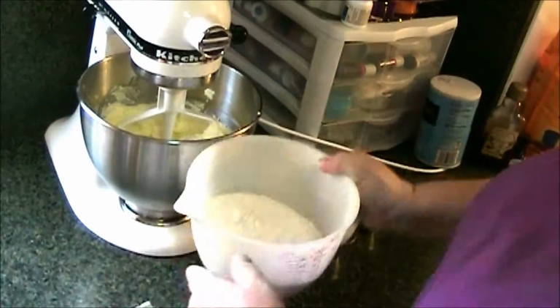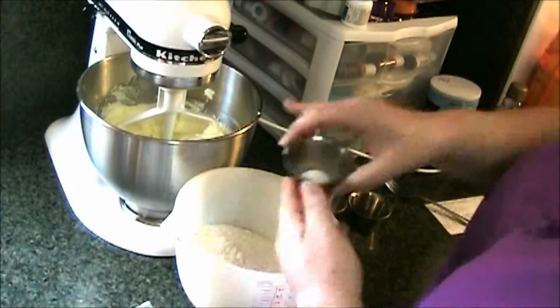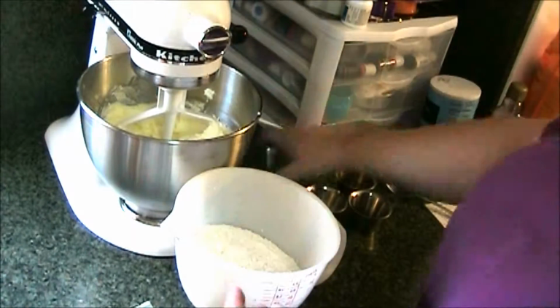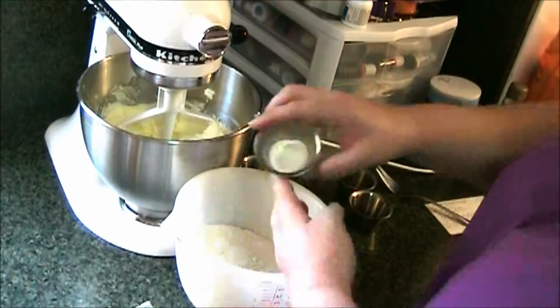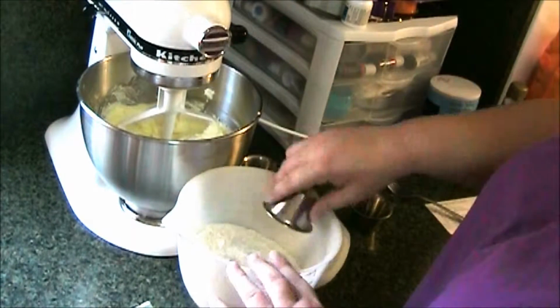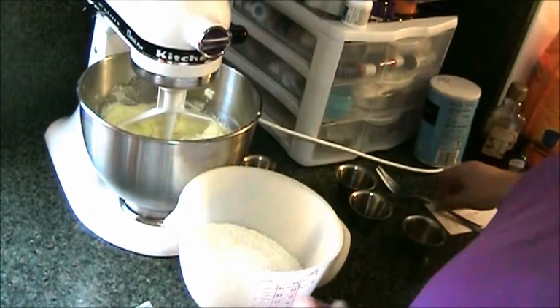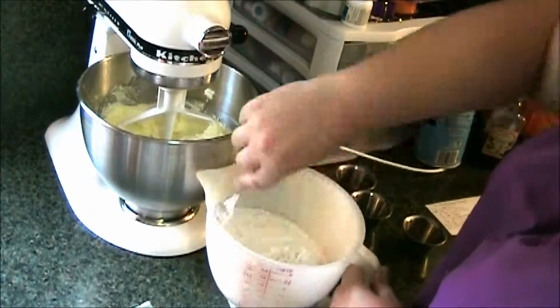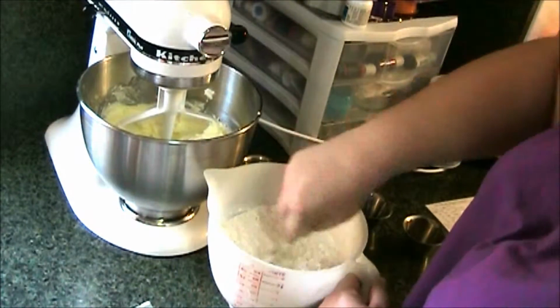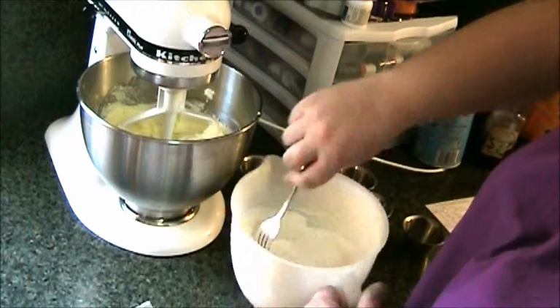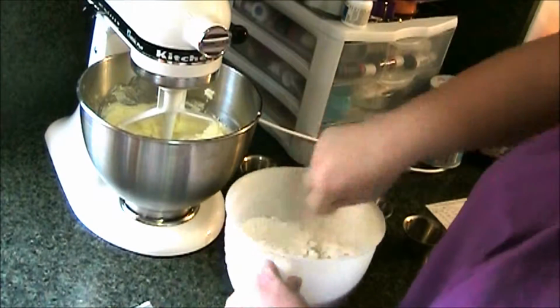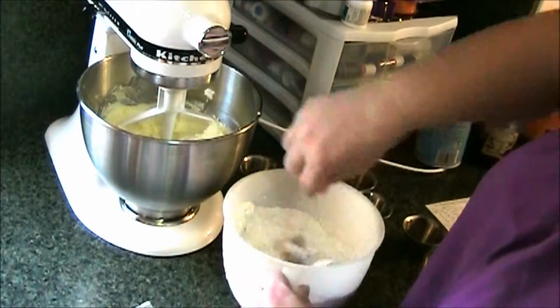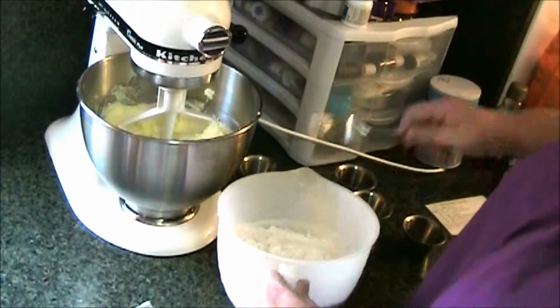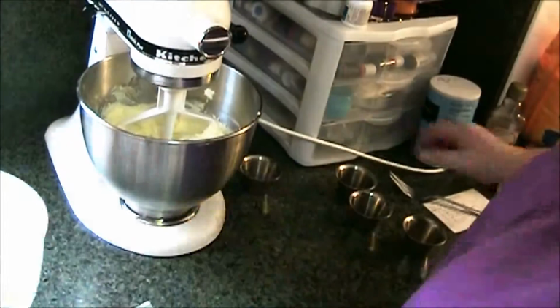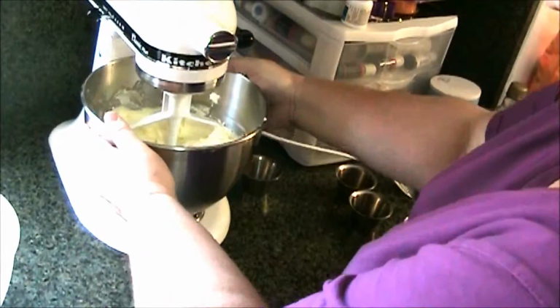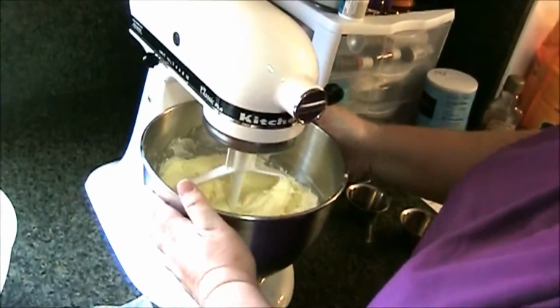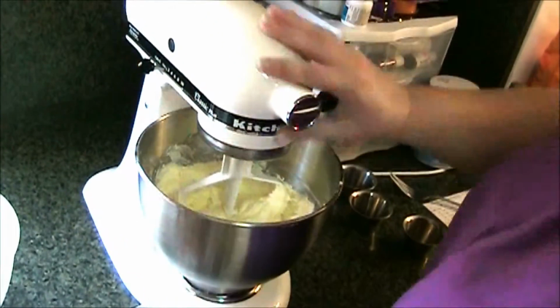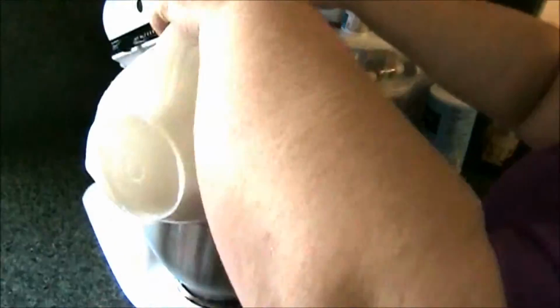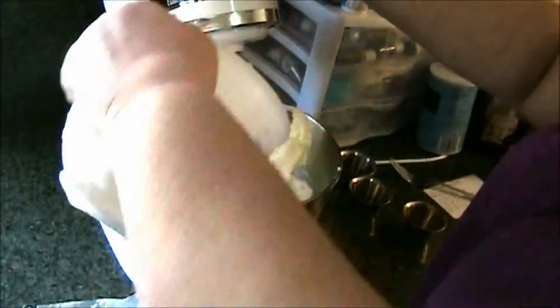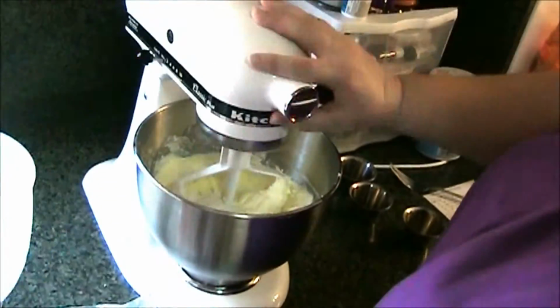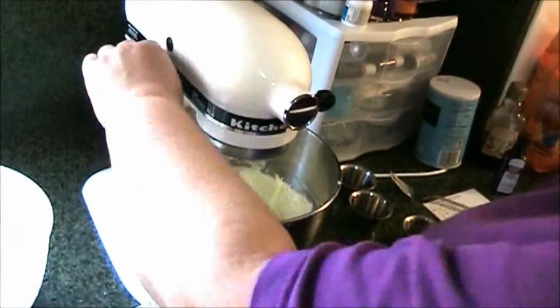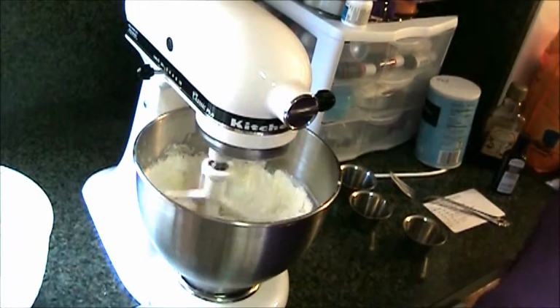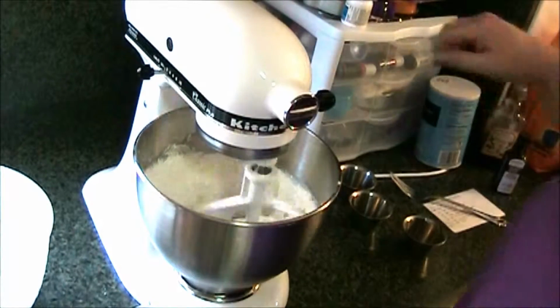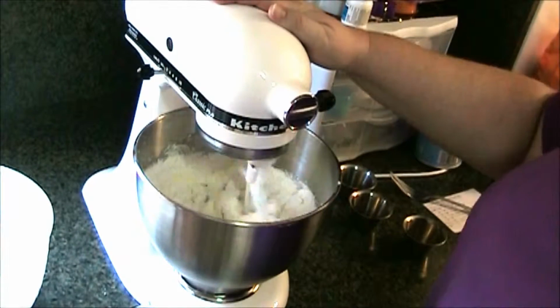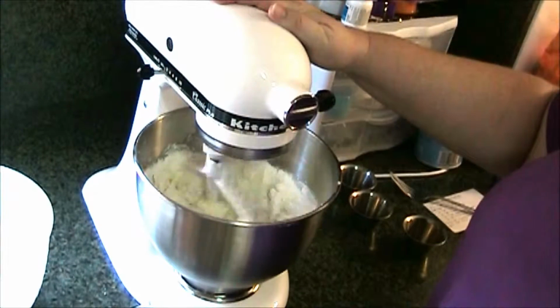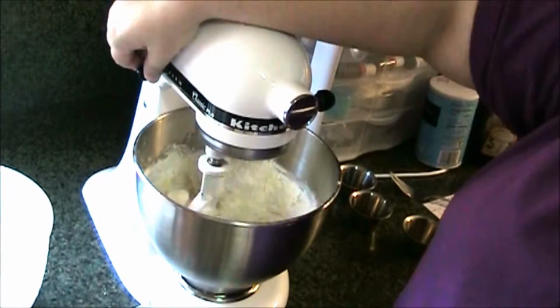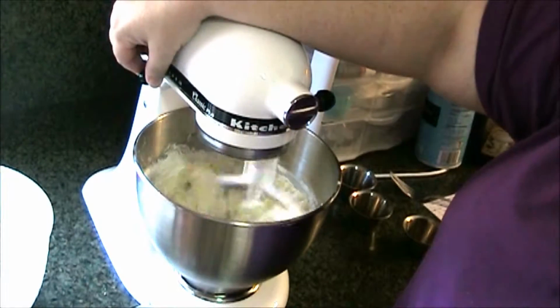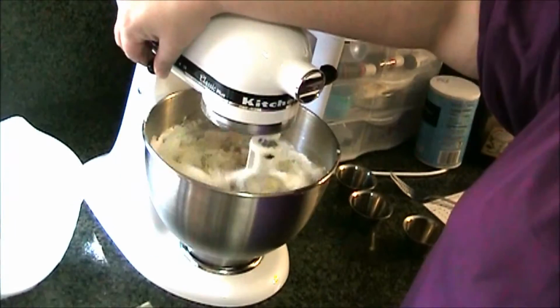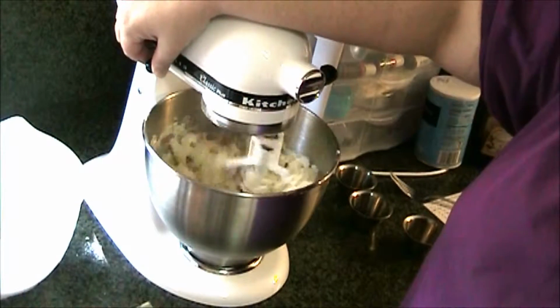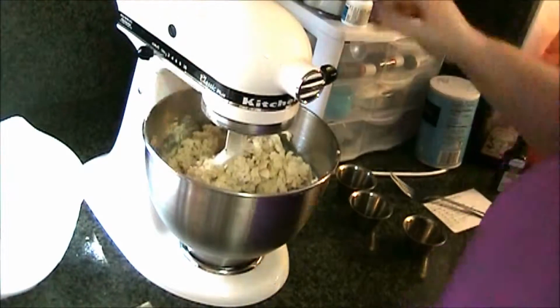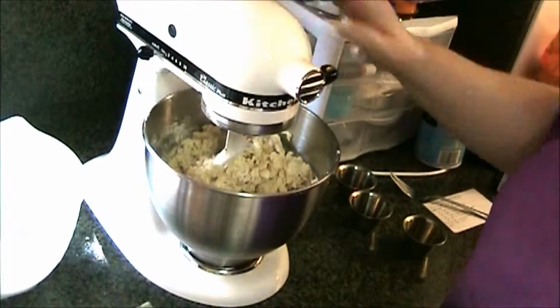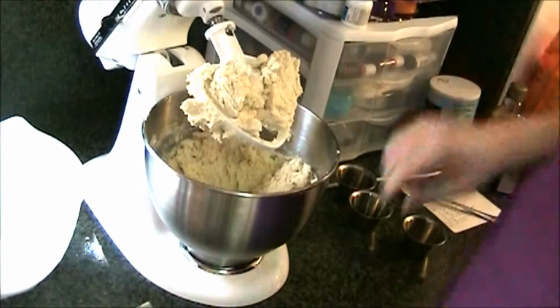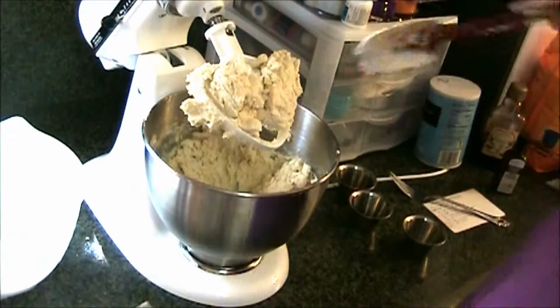To prepare your flour mixture, you add the baking powder and the salt, mix it together, and then add this to your mixture in batches. I usually do three batches, letting it completely incorporate before adding more, but I skip that for the purposes of the video.